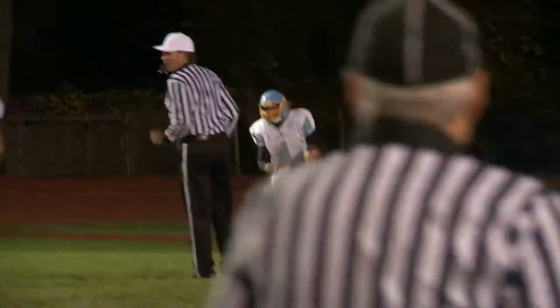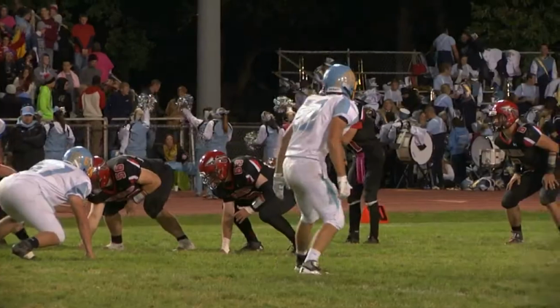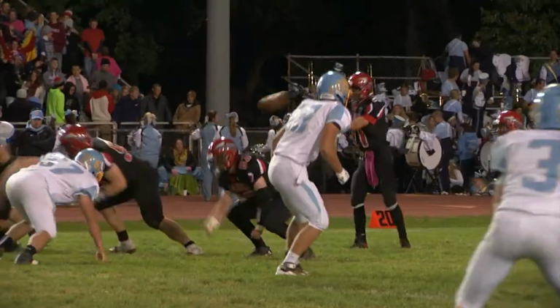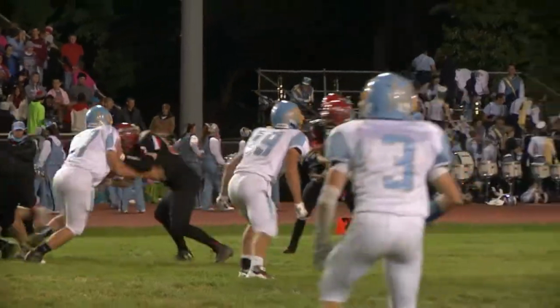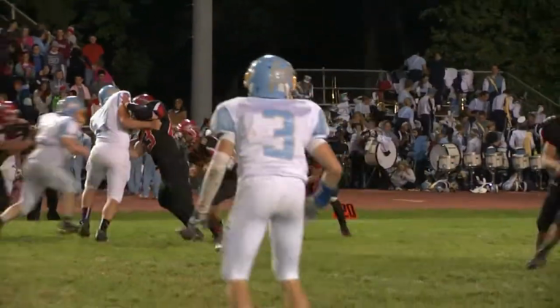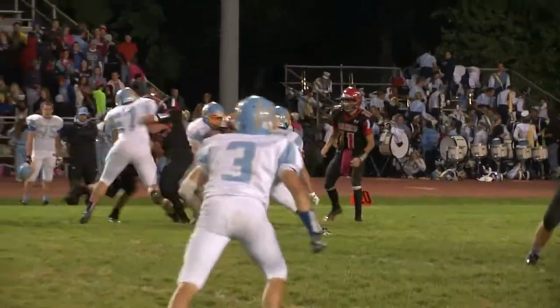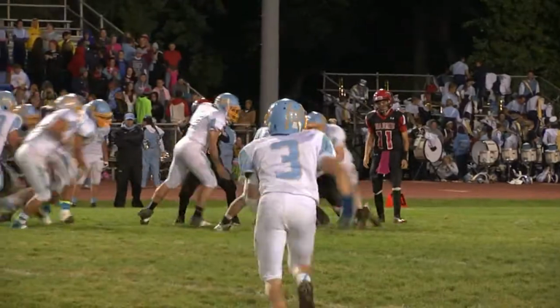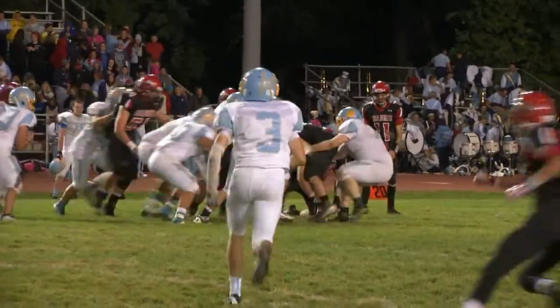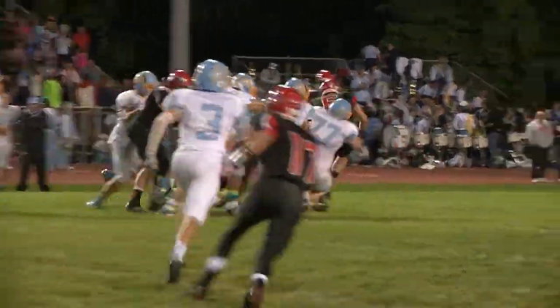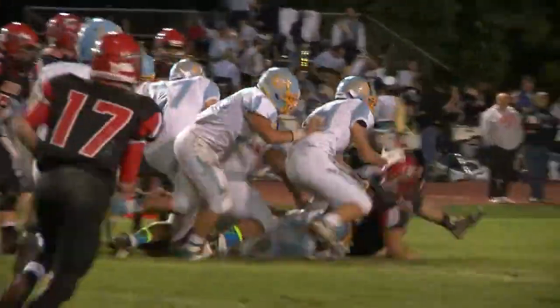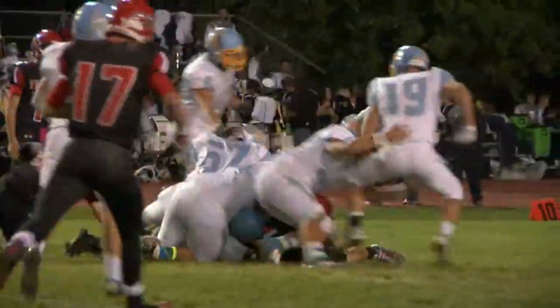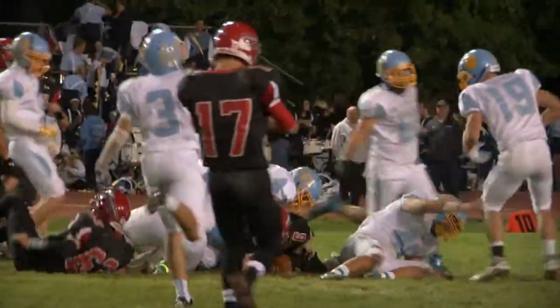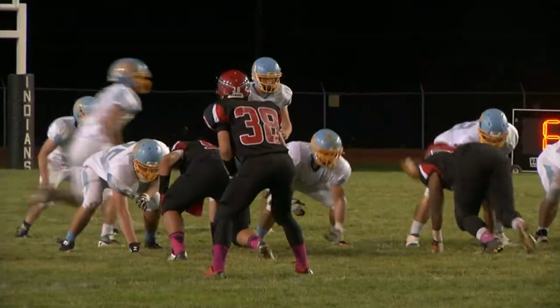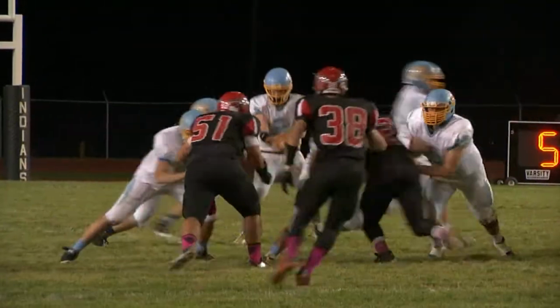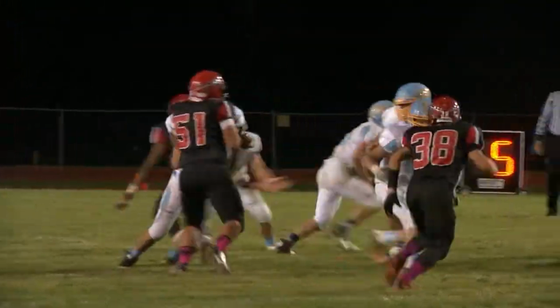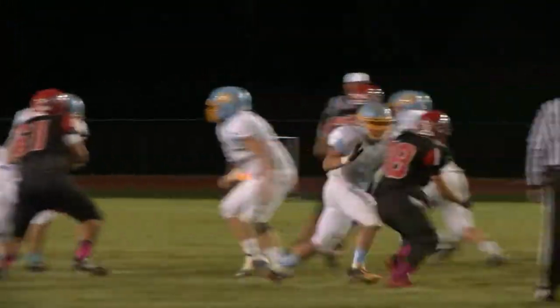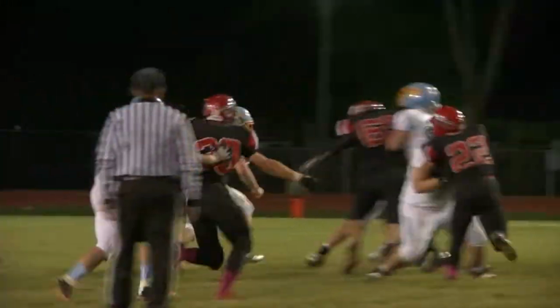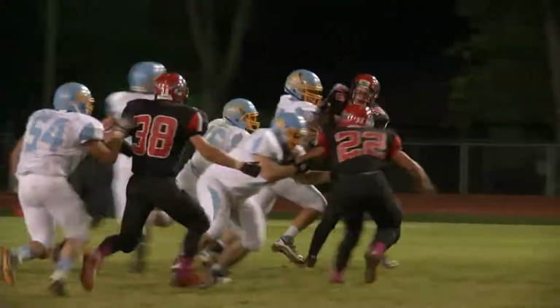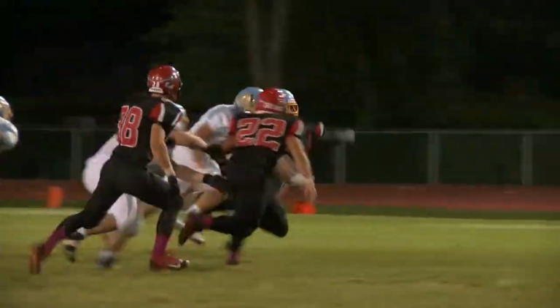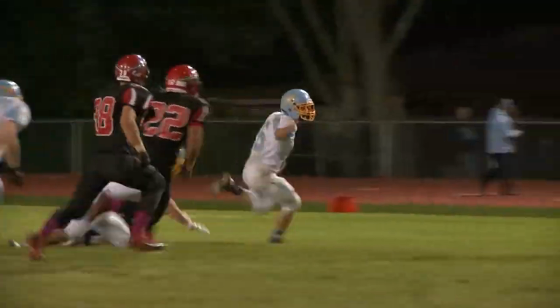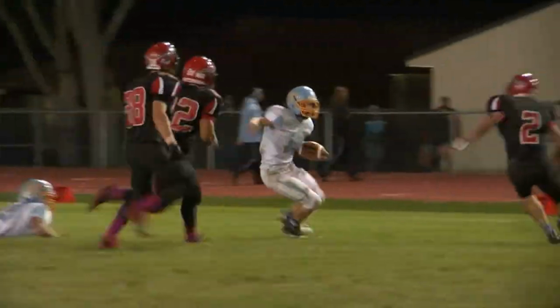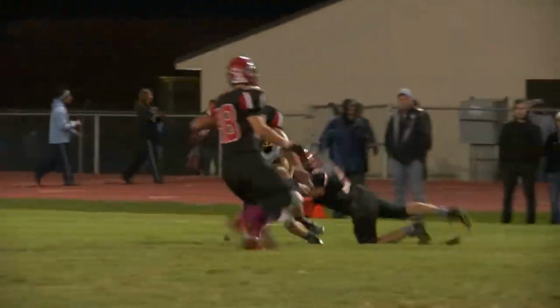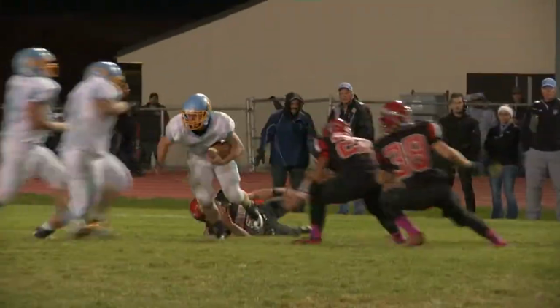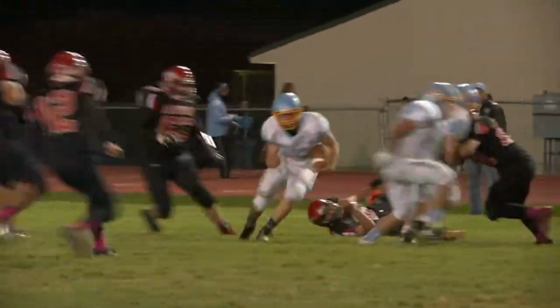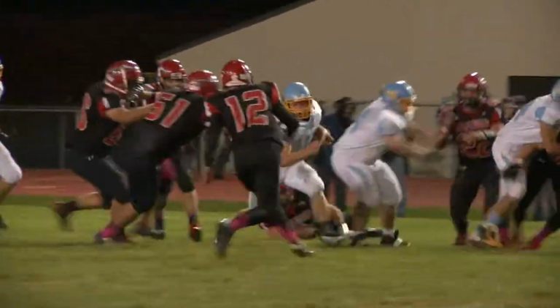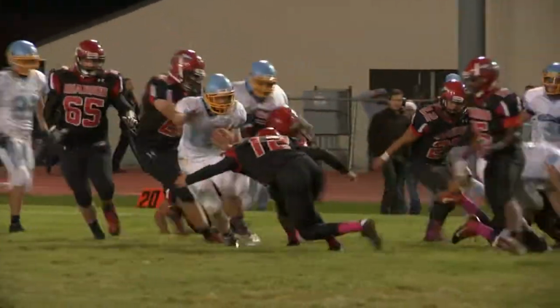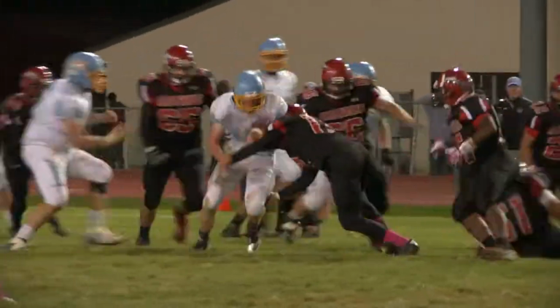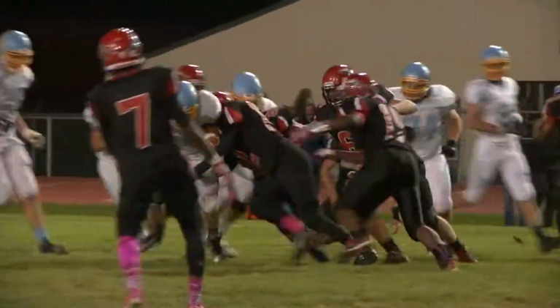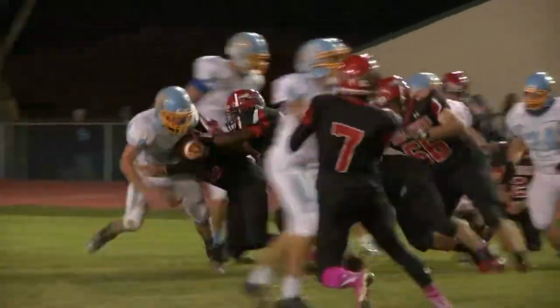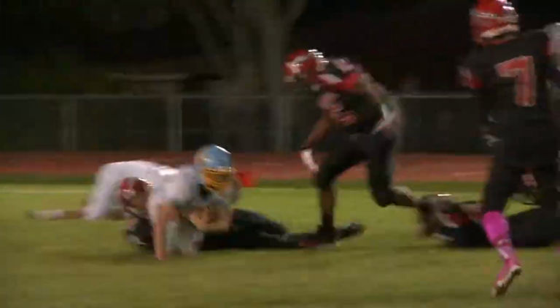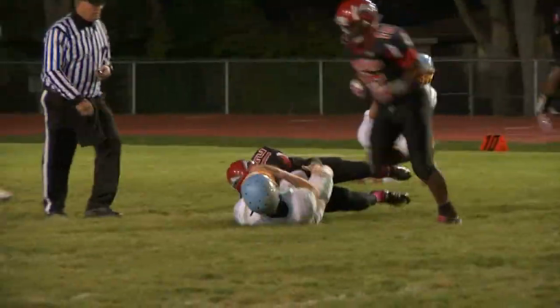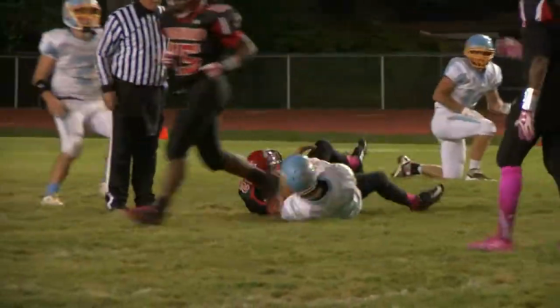Bath in front. More from the Wildcat defense — Tyler Shaw with a tackle for a loss. Cats get it back. Clark working to the outside, he's stopped so he cuts it back to the inside with some nice shifty moves. First down at the 43.